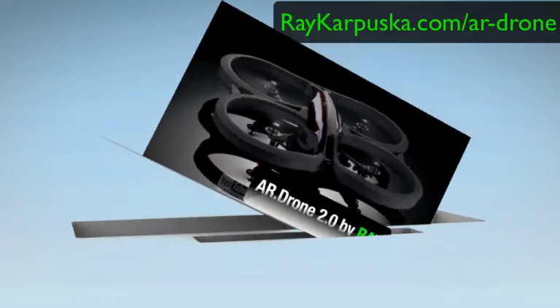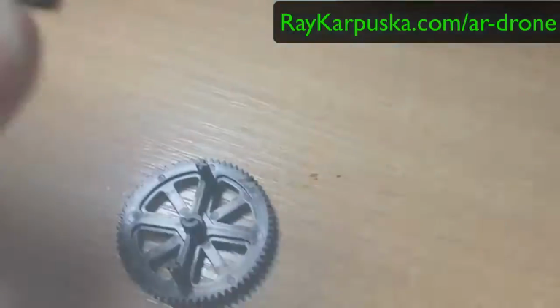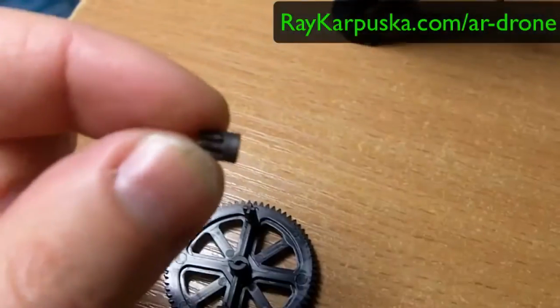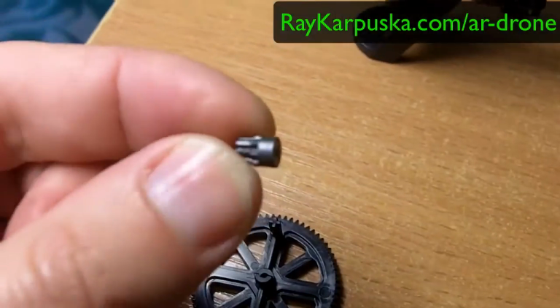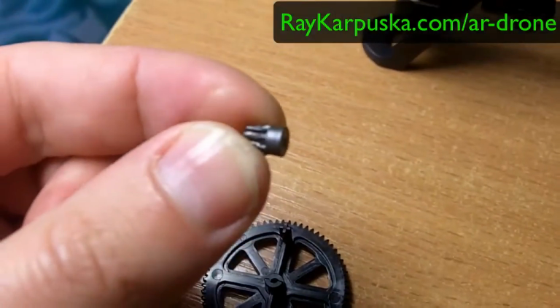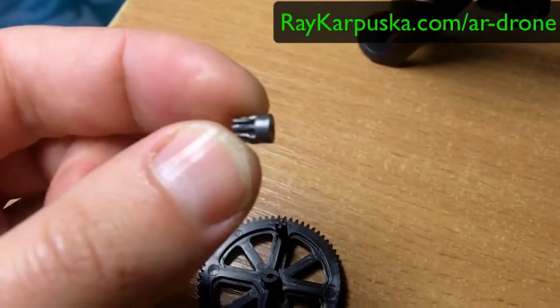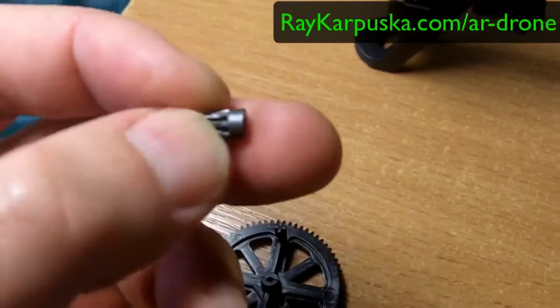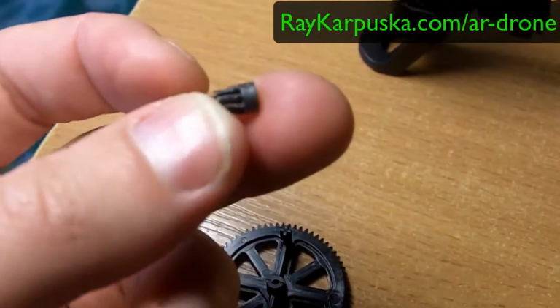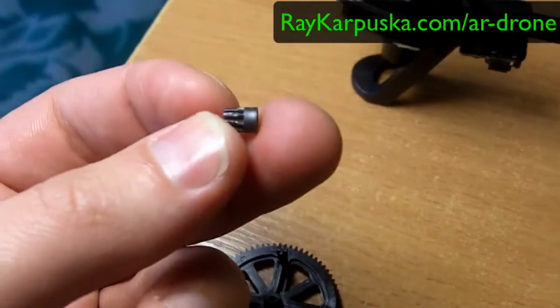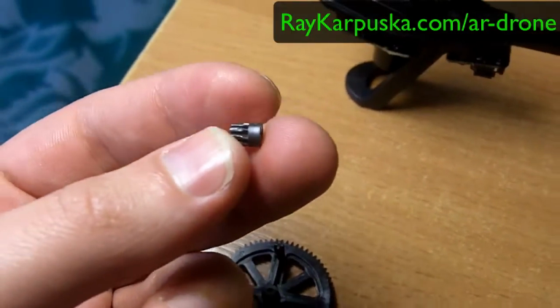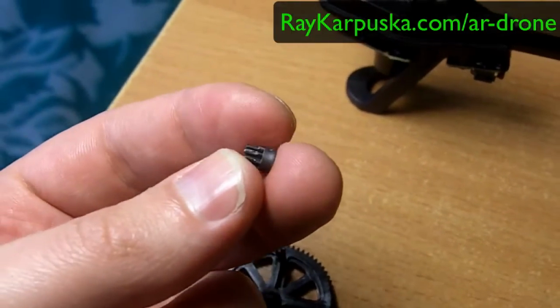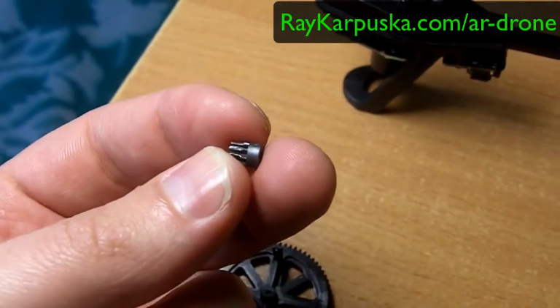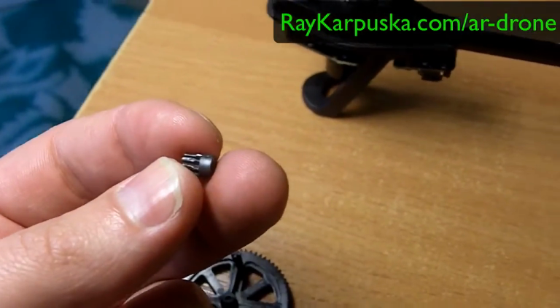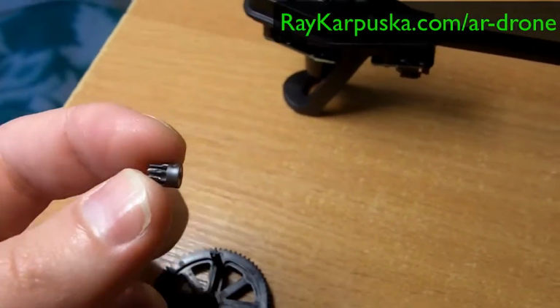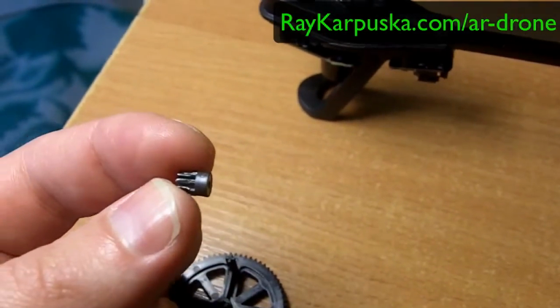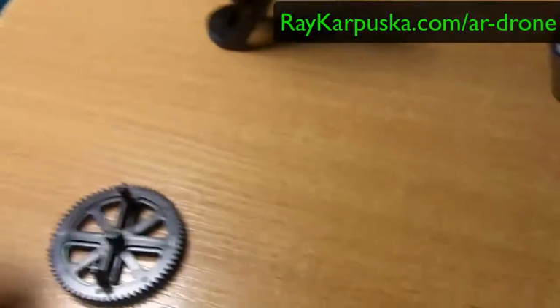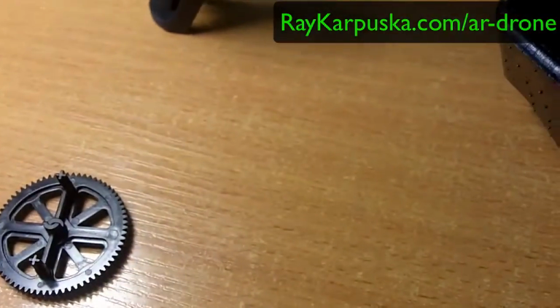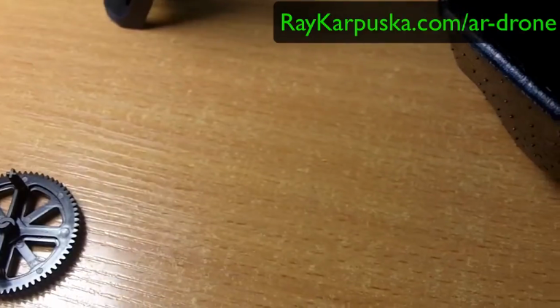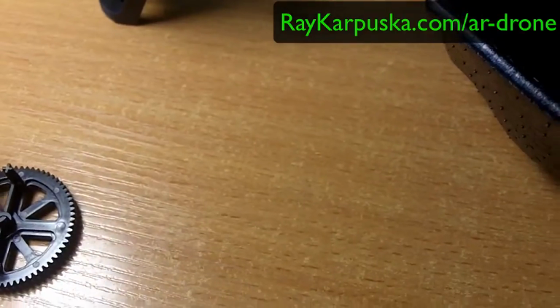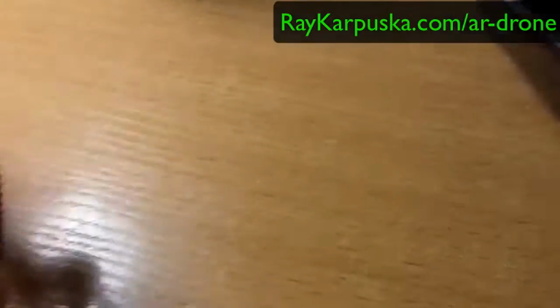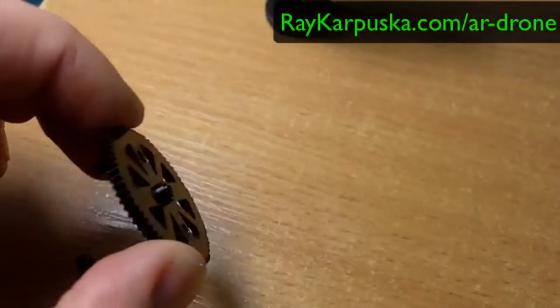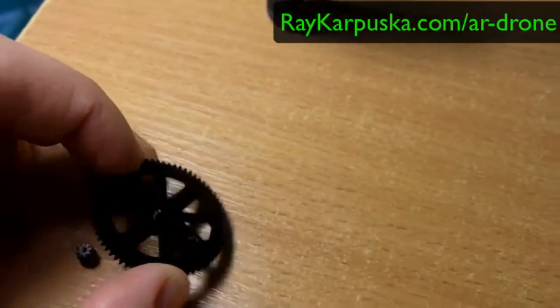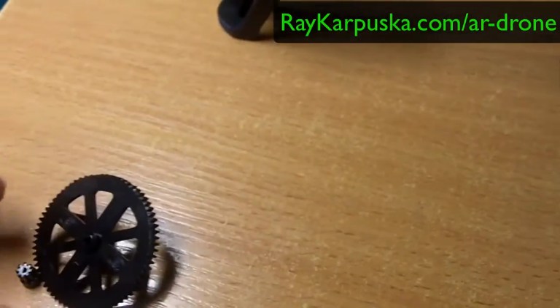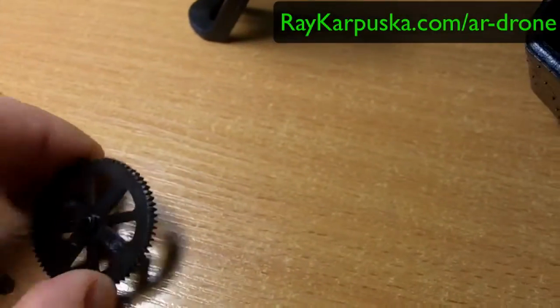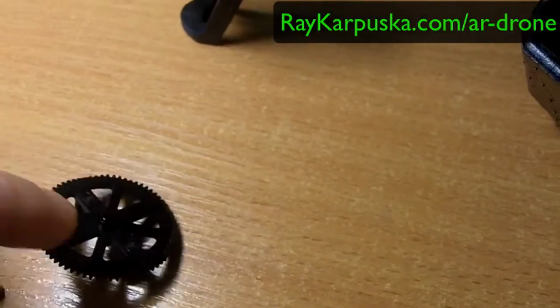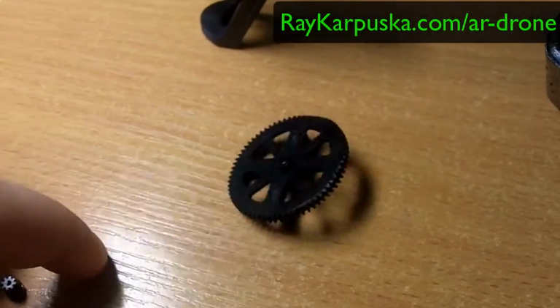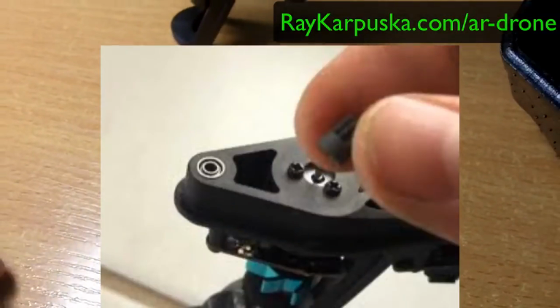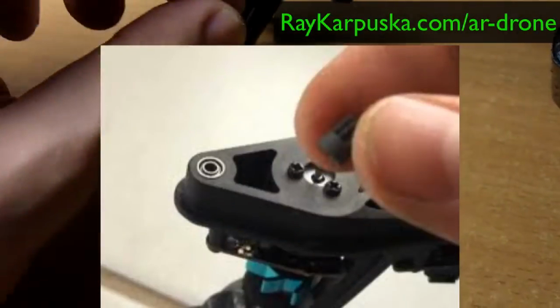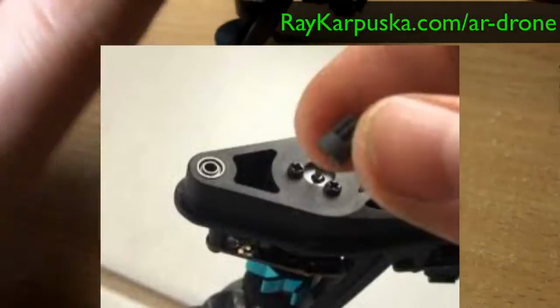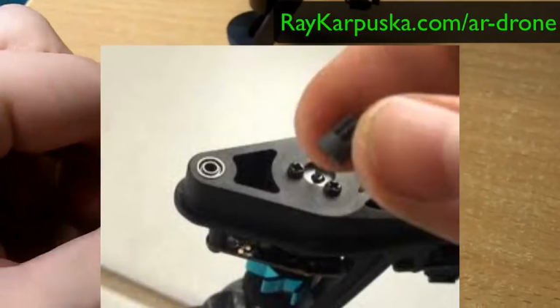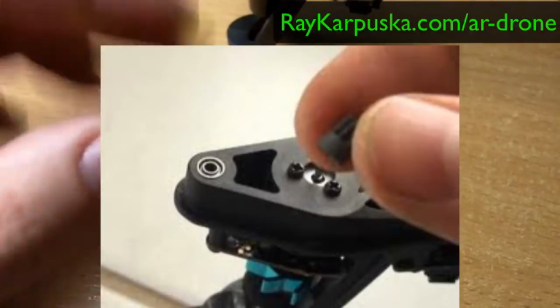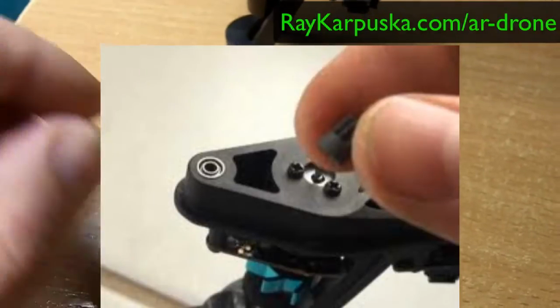Because of this part on the right hand side, this gear is actually holding it. So imagine if it breaks down, this one just flies off.